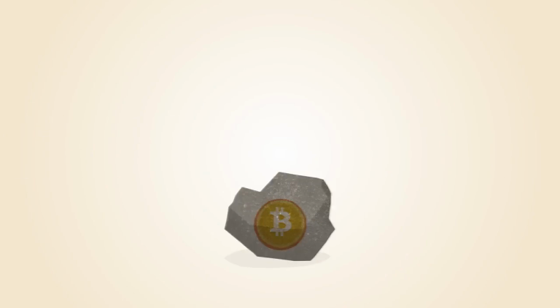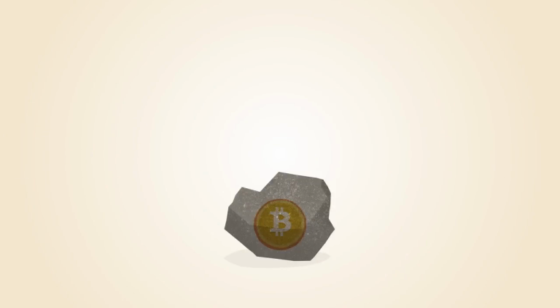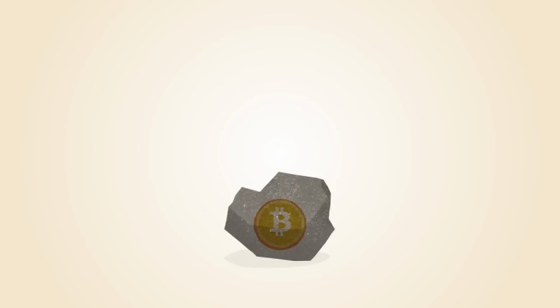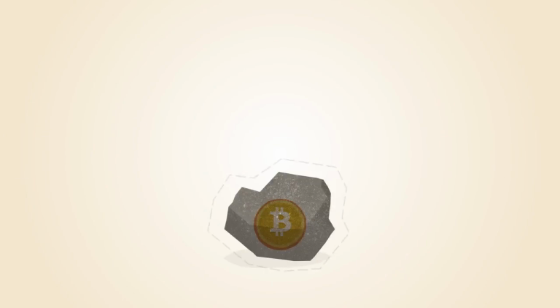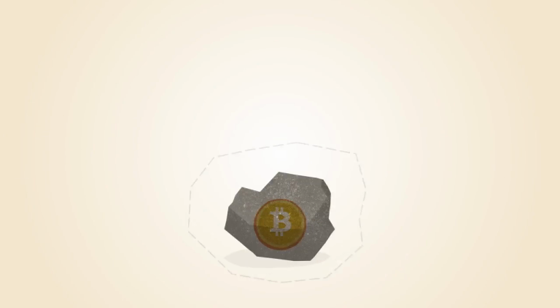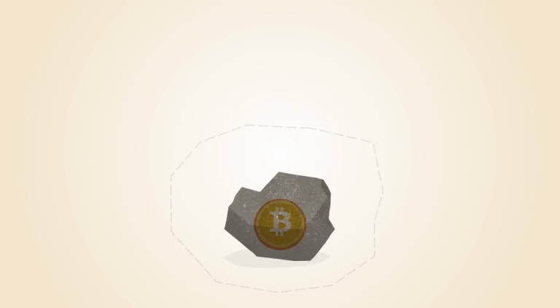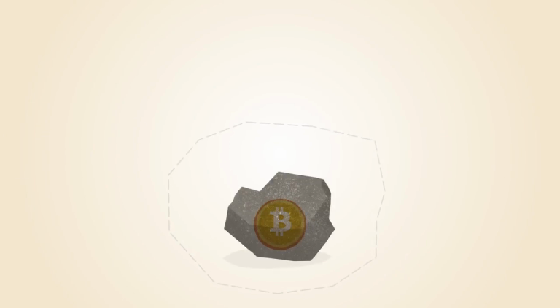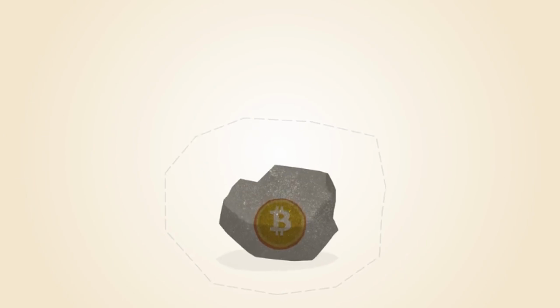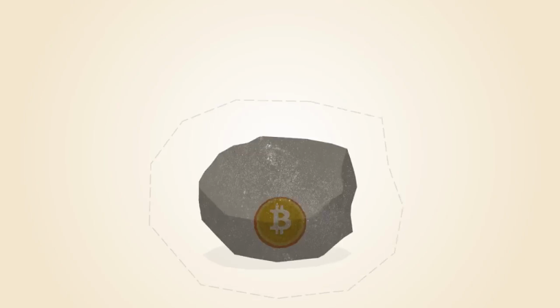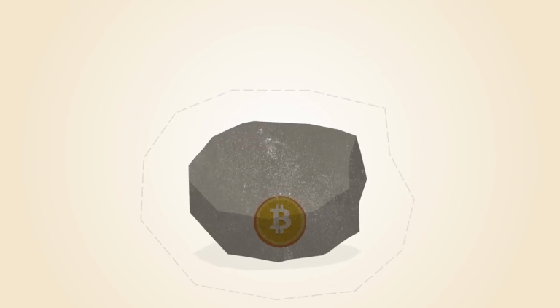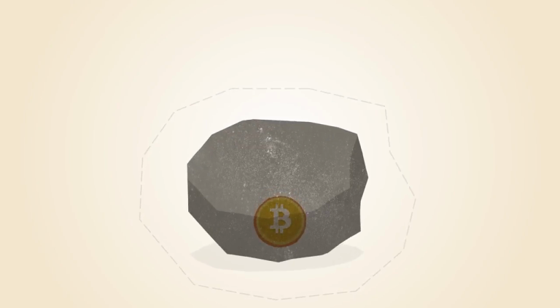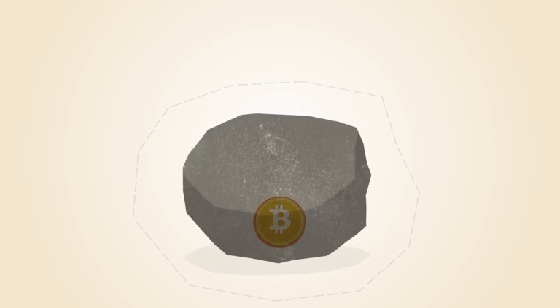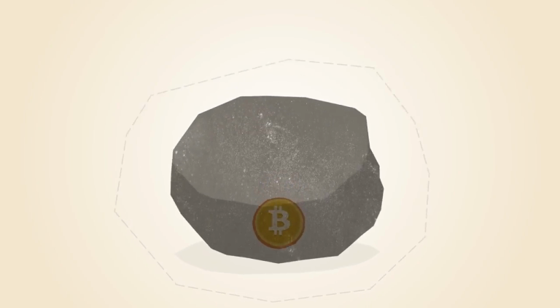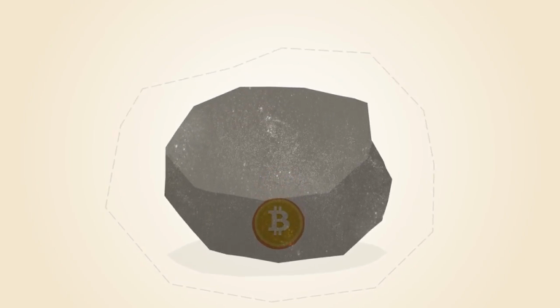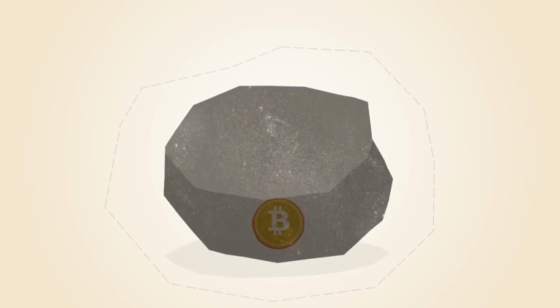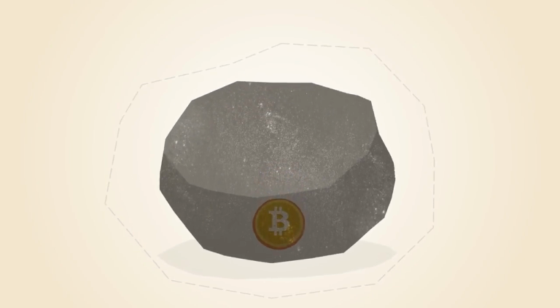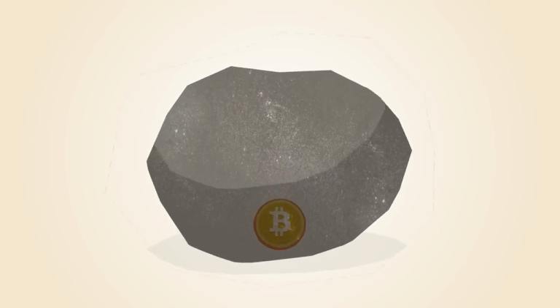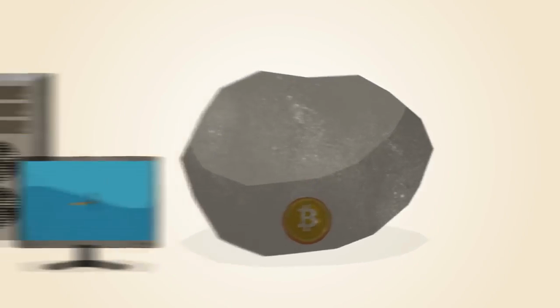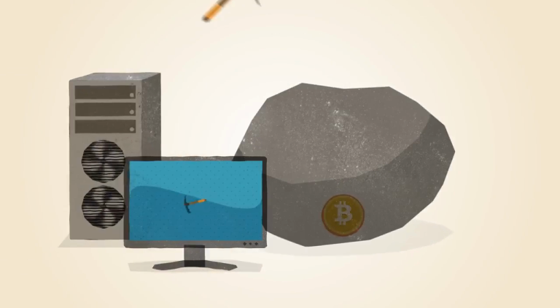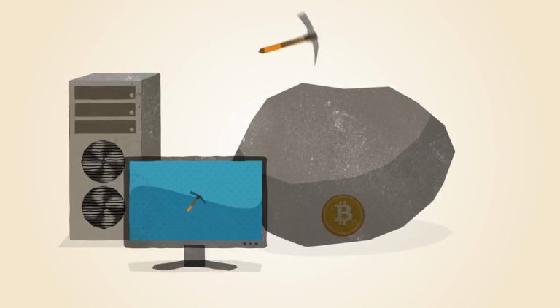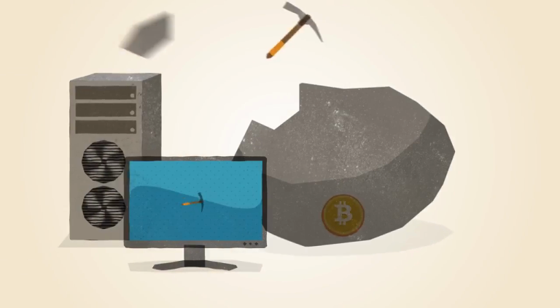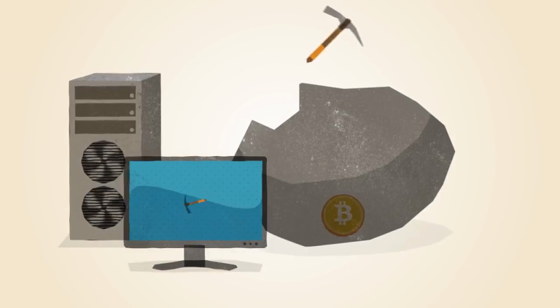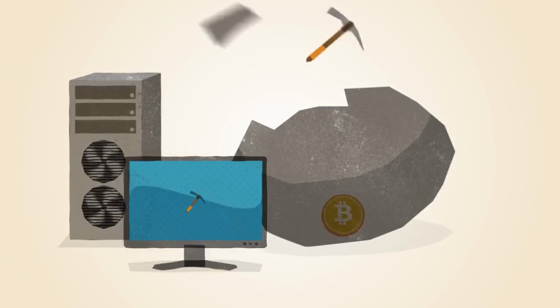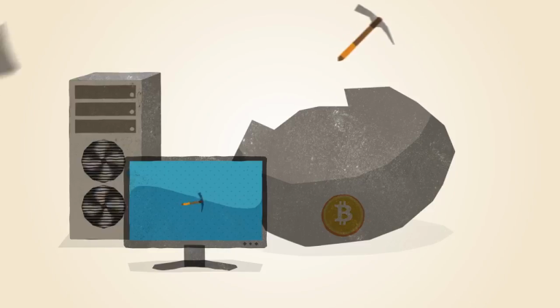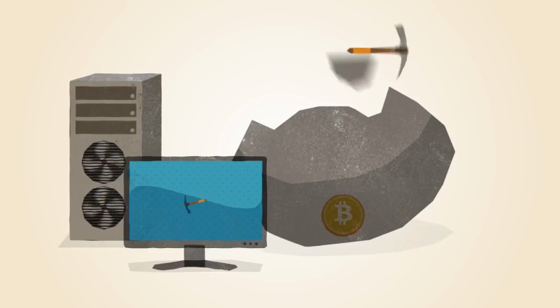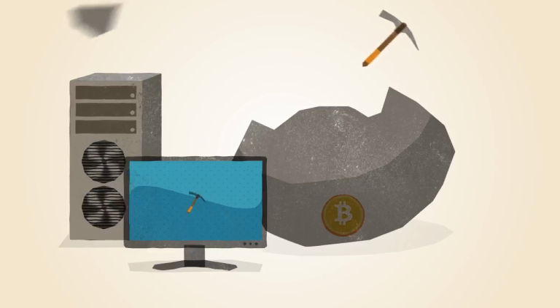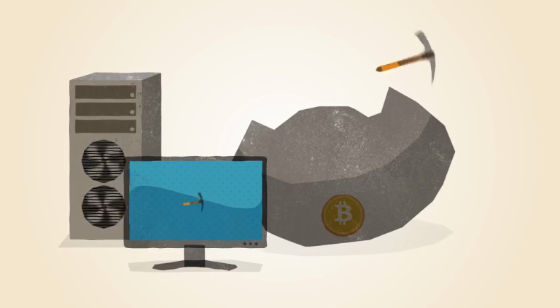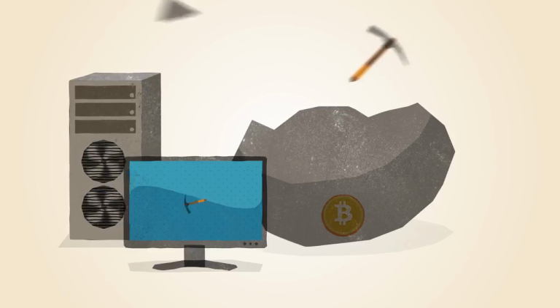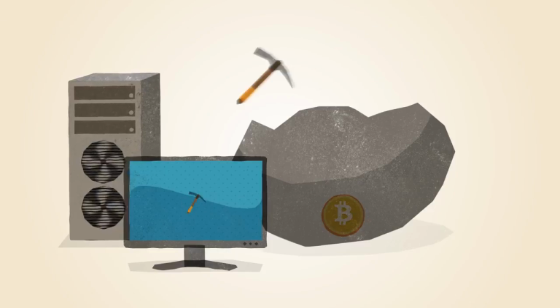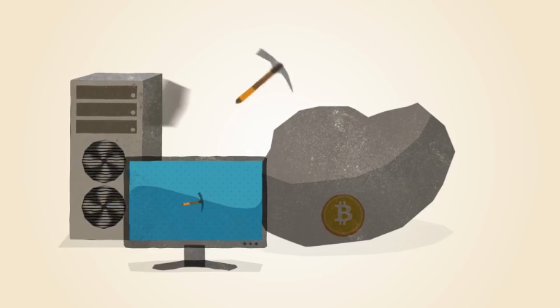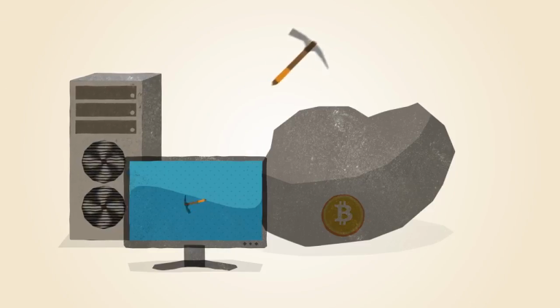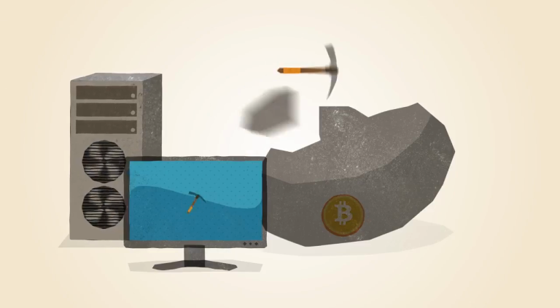The Bitcoin network automatically changes the difficulty of the math problems, depending on how fast they're being solved. In the early days, Bitcoin miners solved these math problems with the processors in their computers.